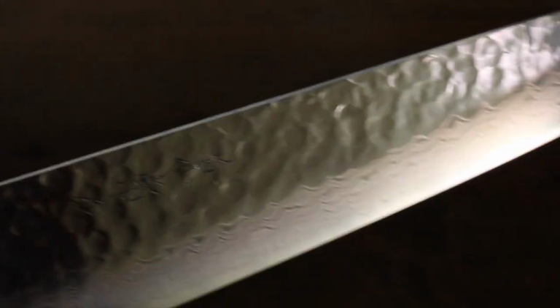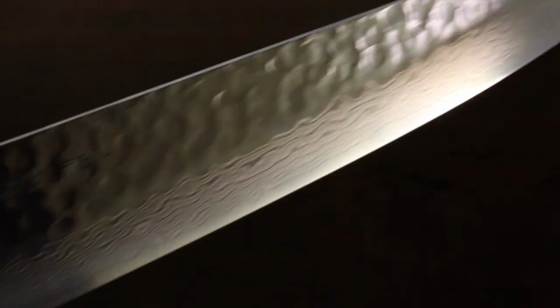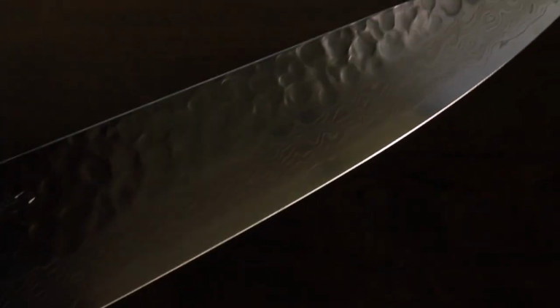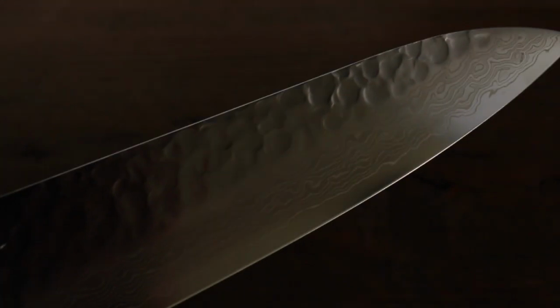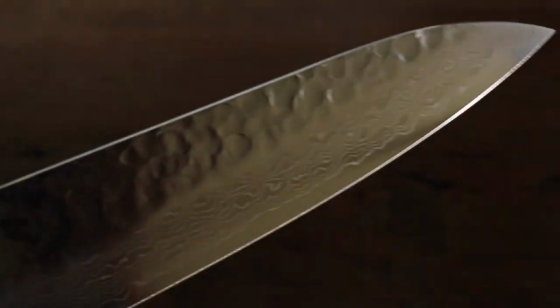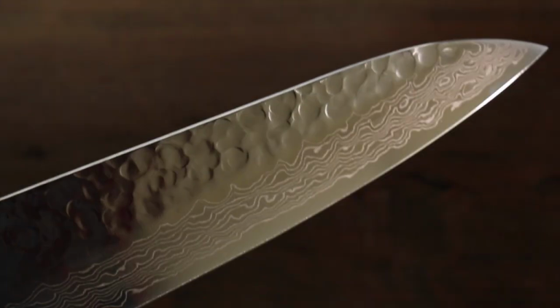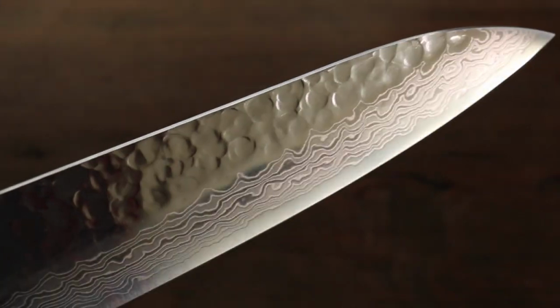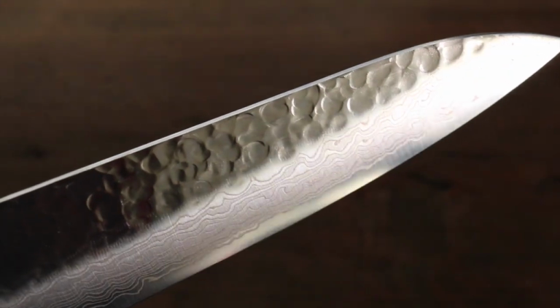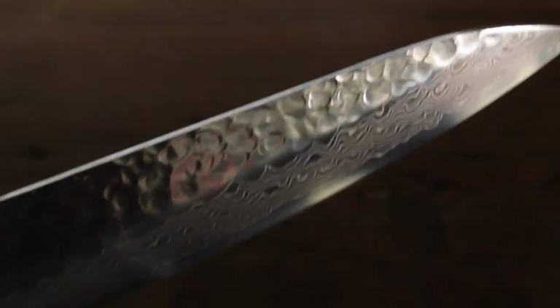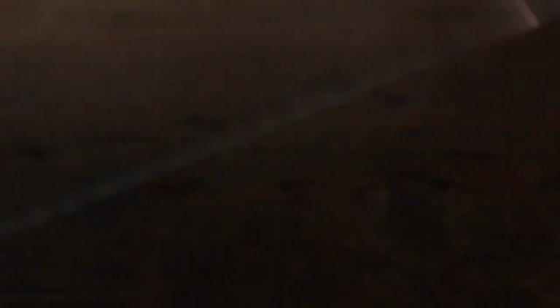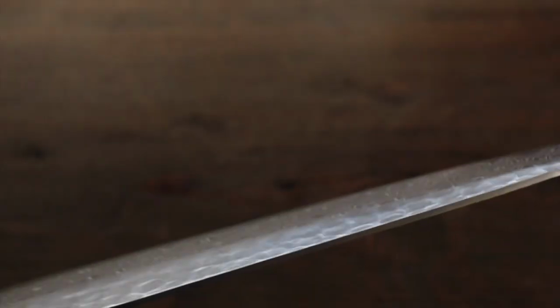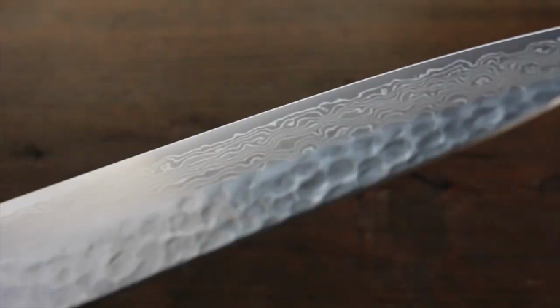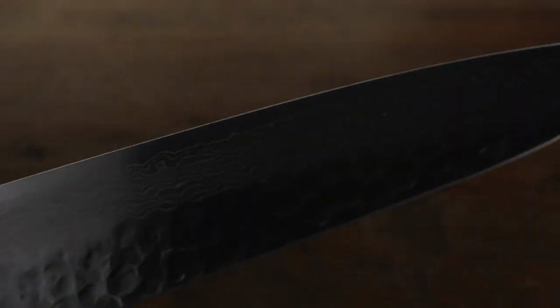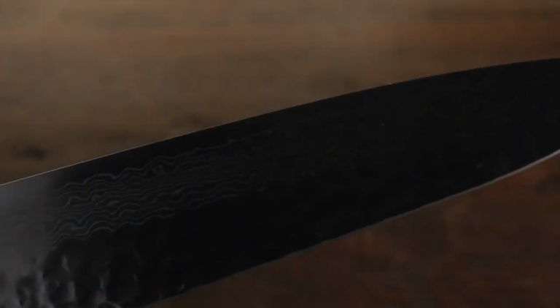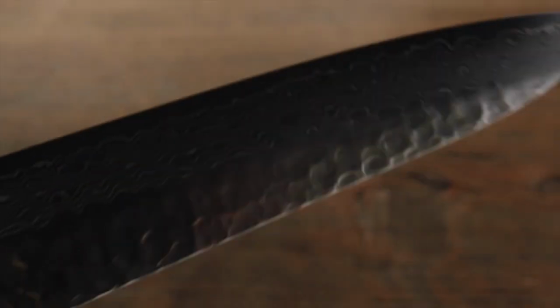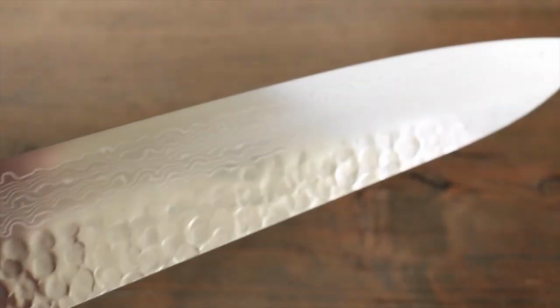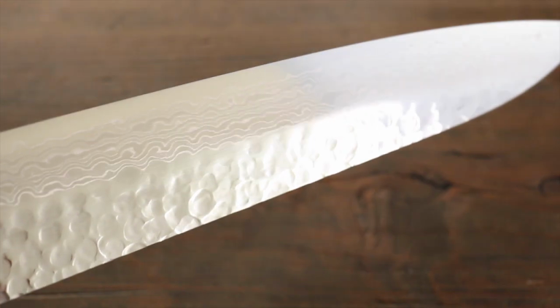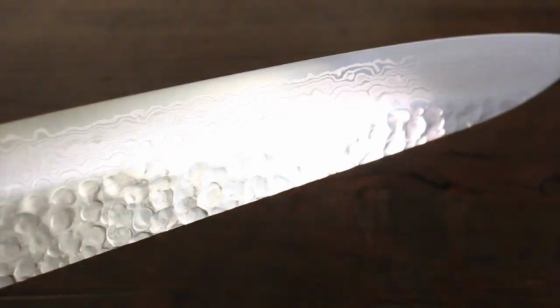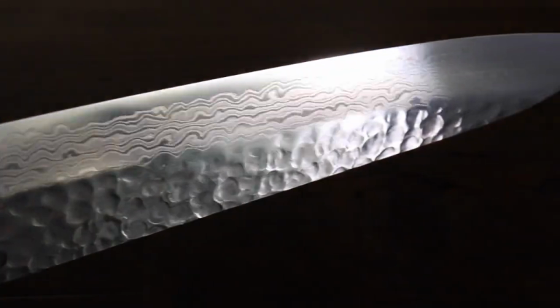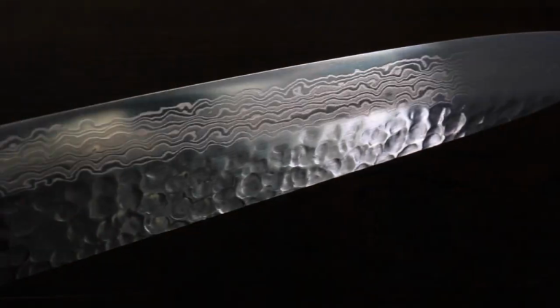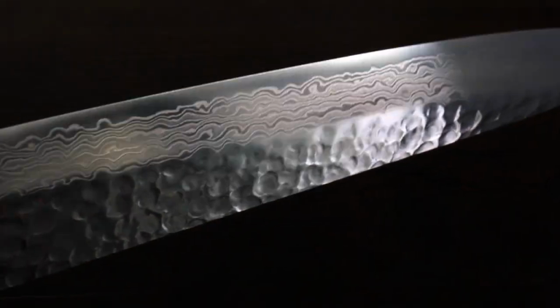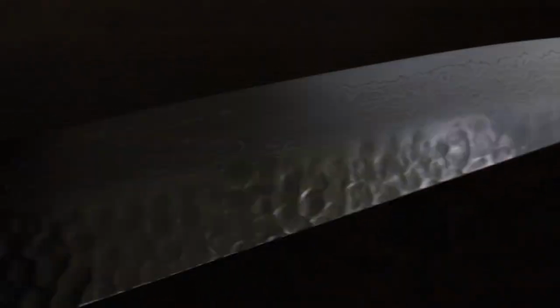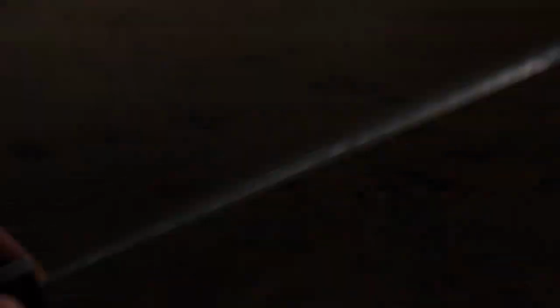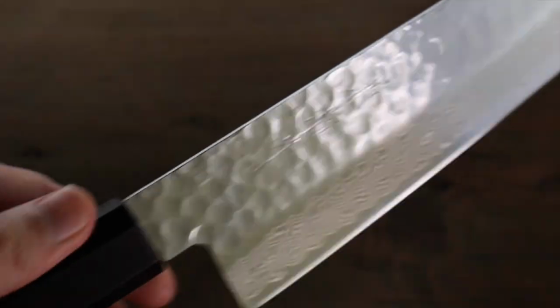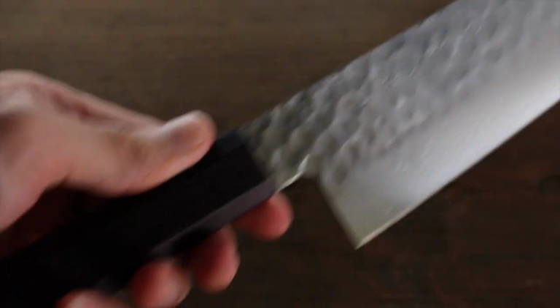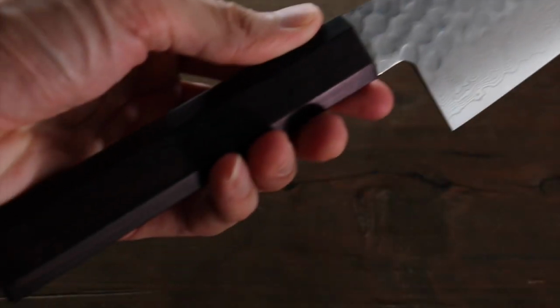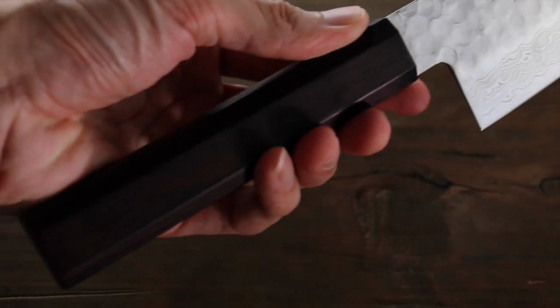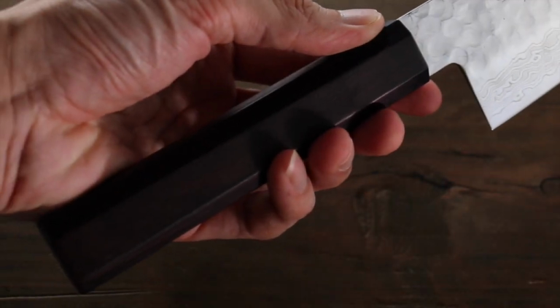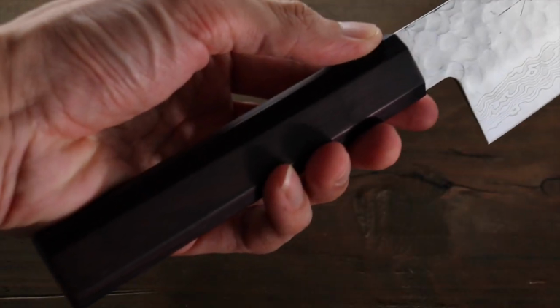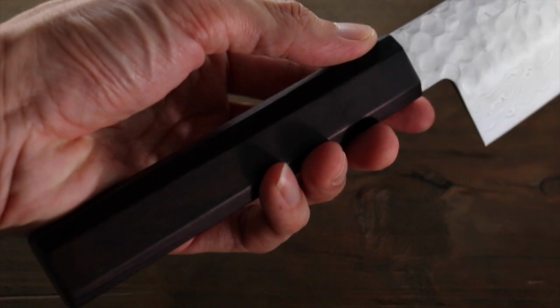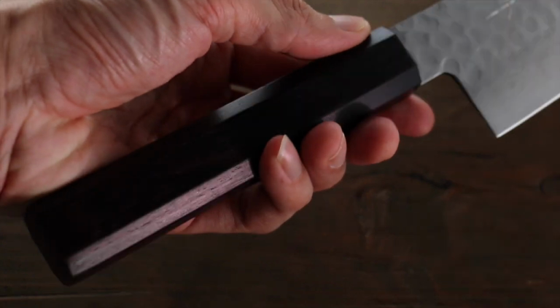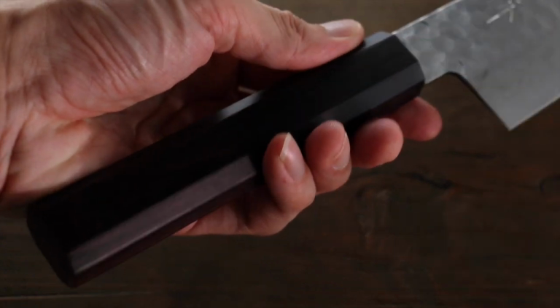Beautiful. It comes with this sandalwood handle.